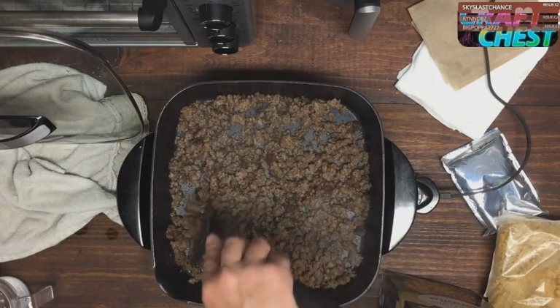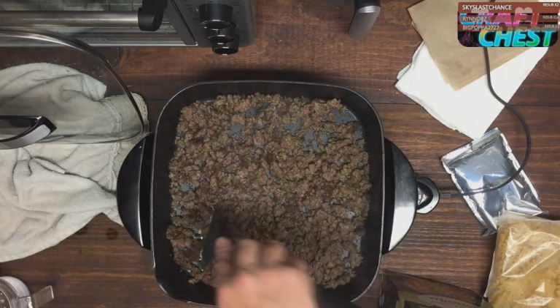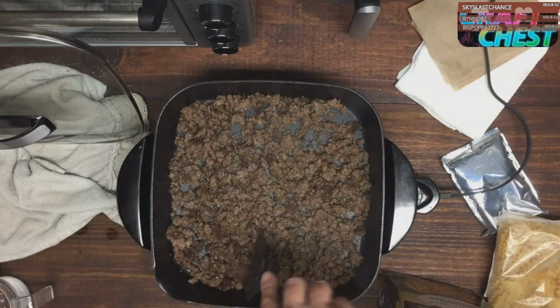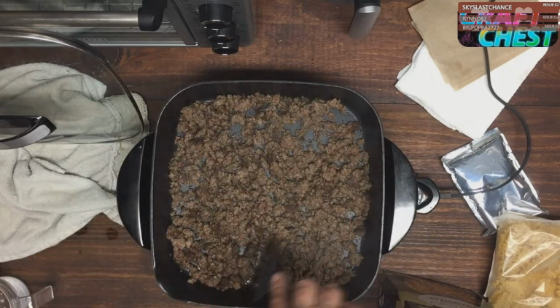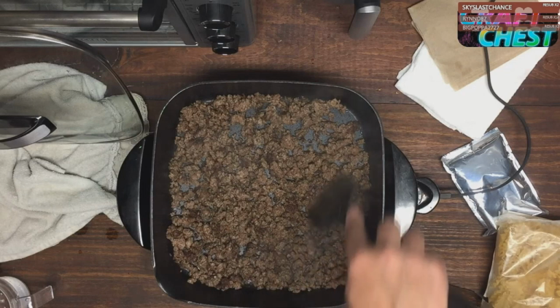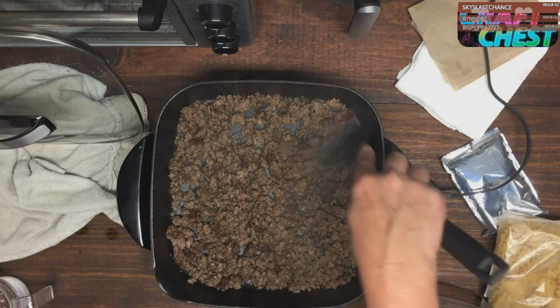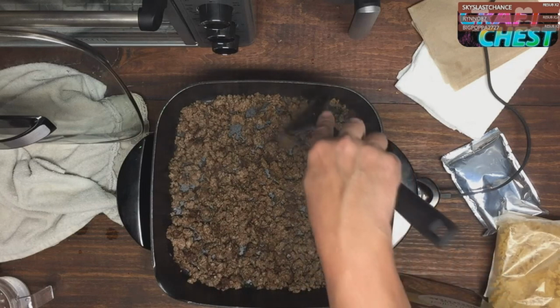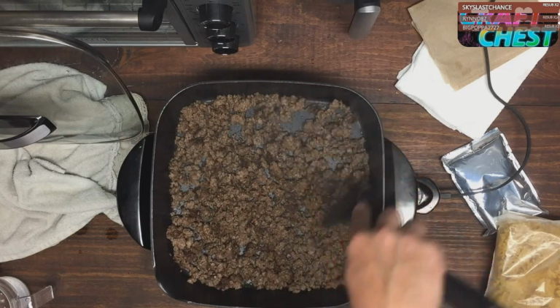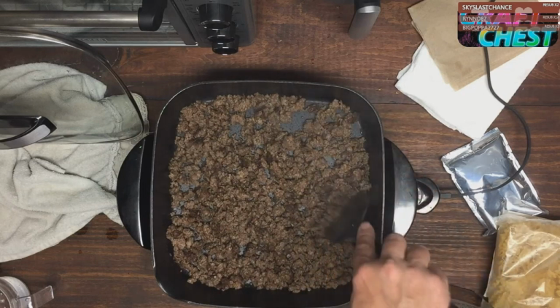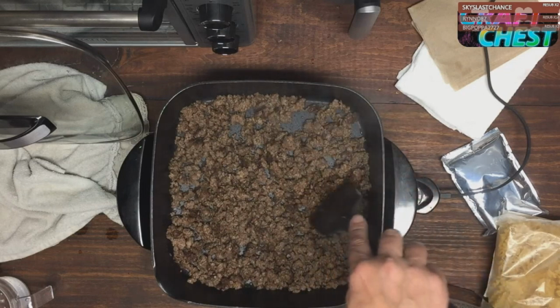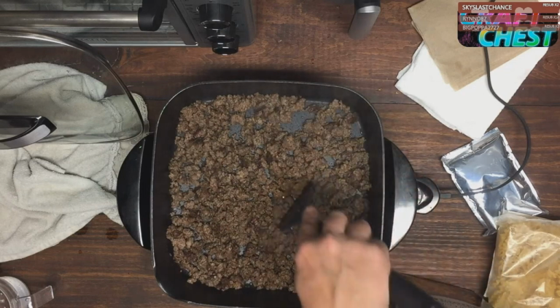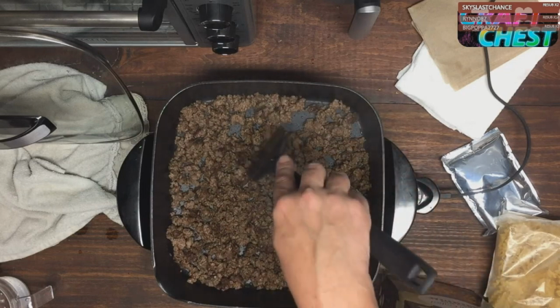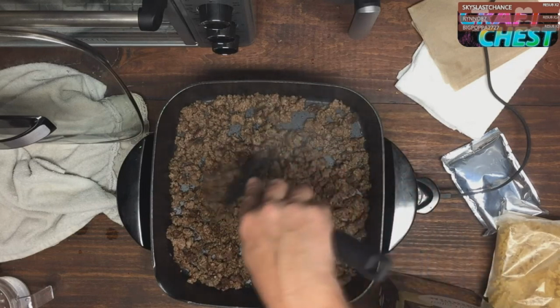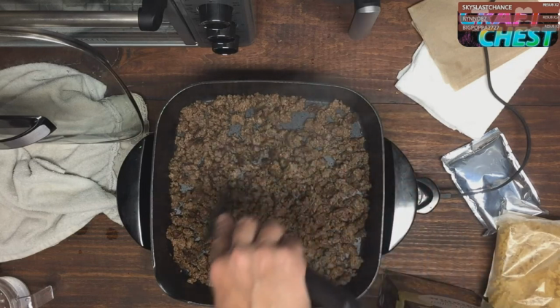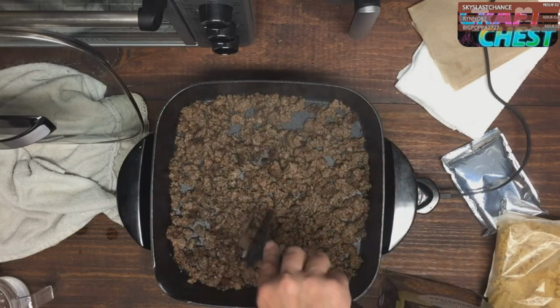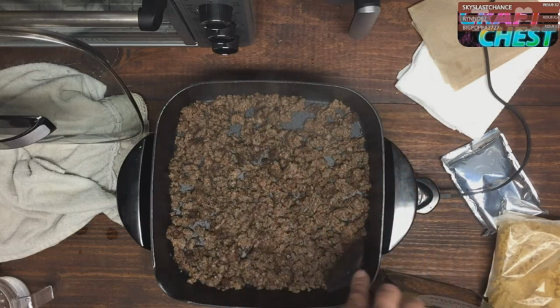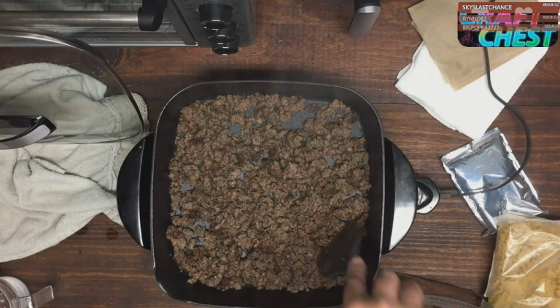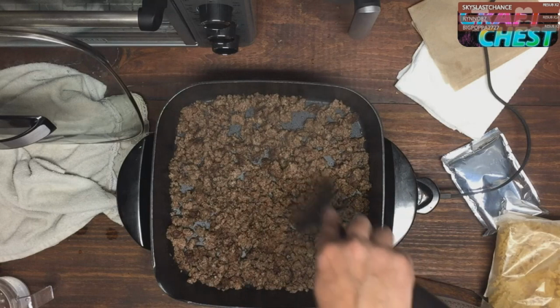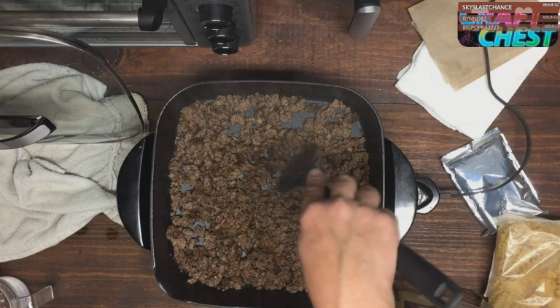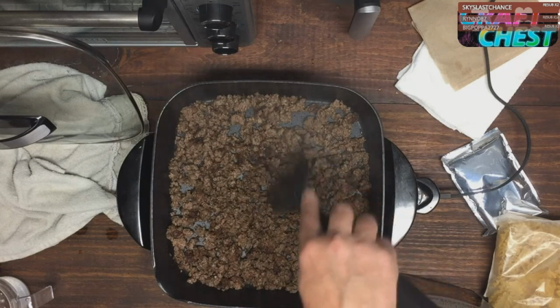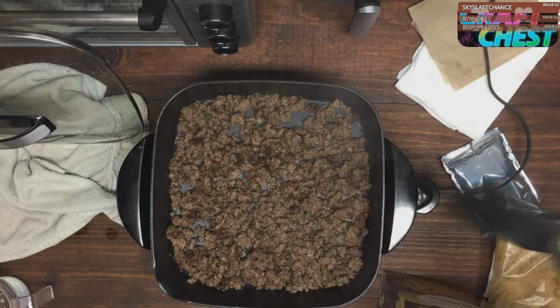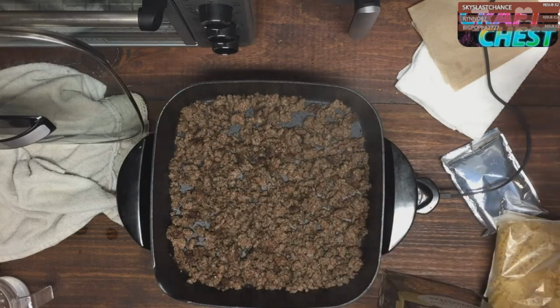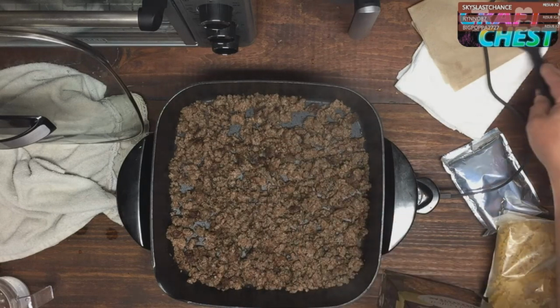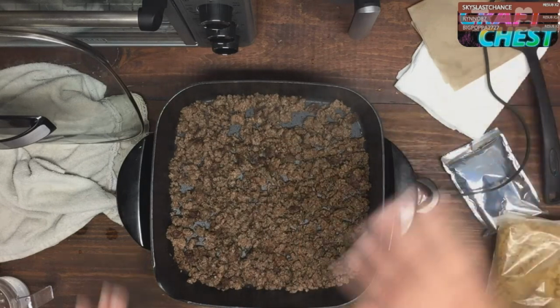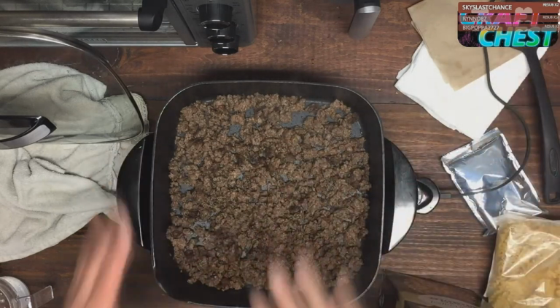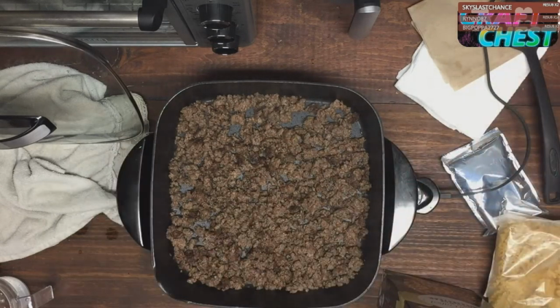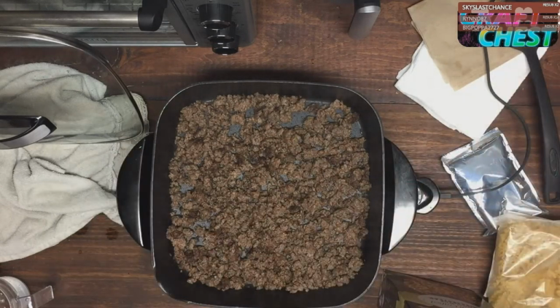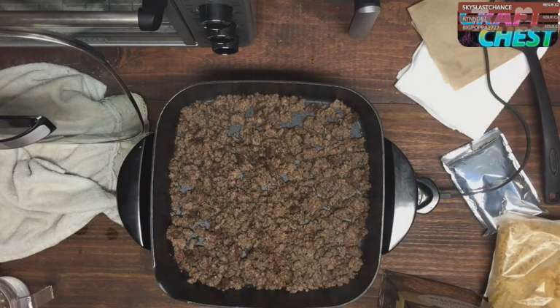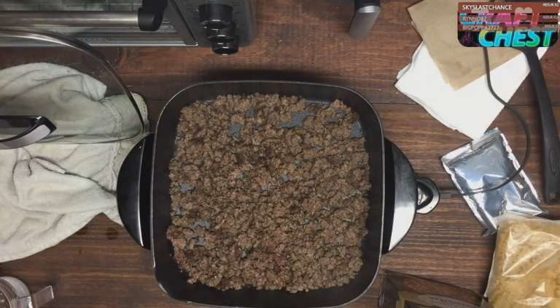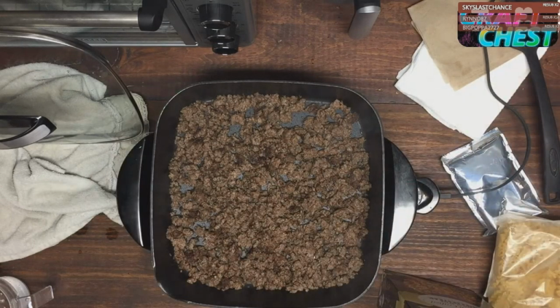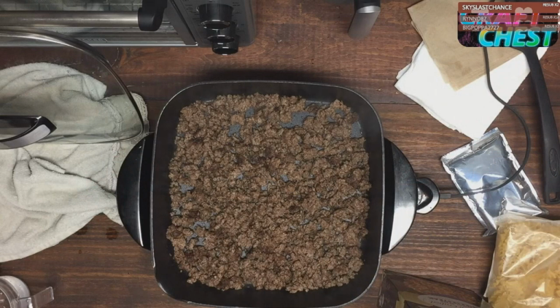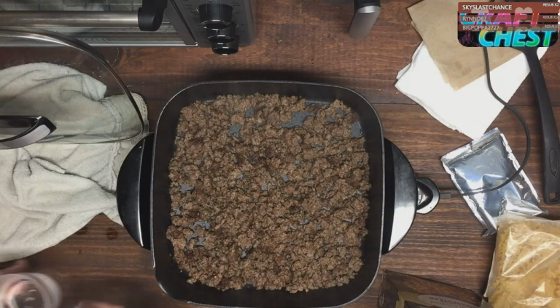From that 10-pound pack I got like 25 hamburgers, a pound of meat set to the side, got that frozen in the freezer, and now we're ready to add our water, noodles, and seasoning.